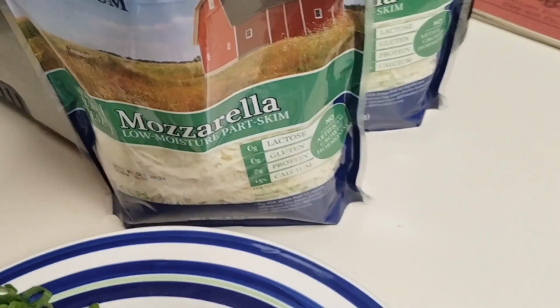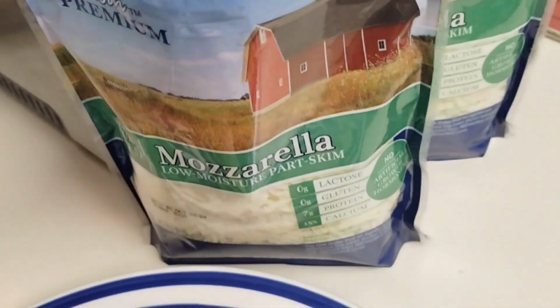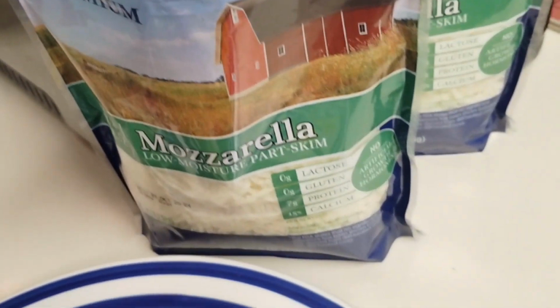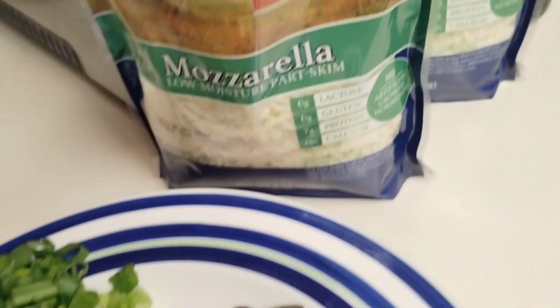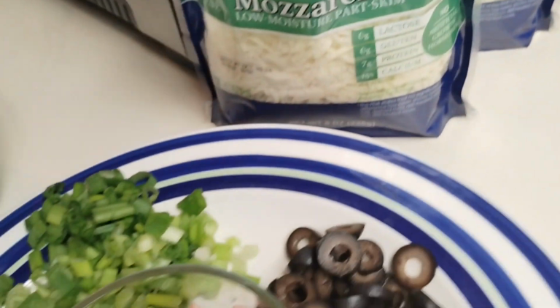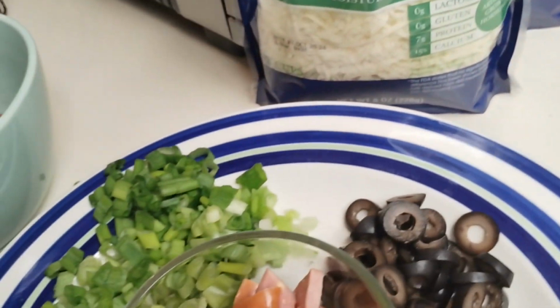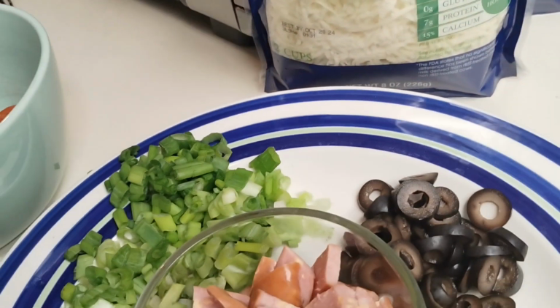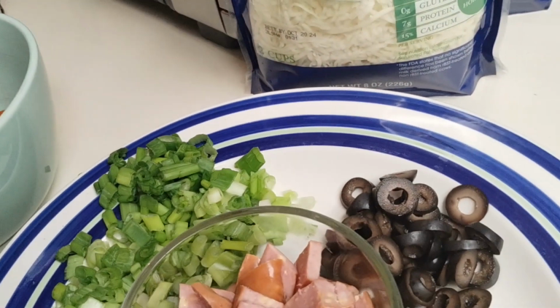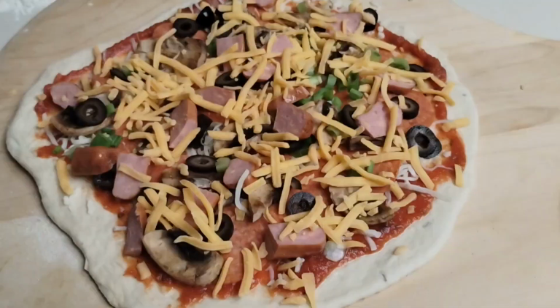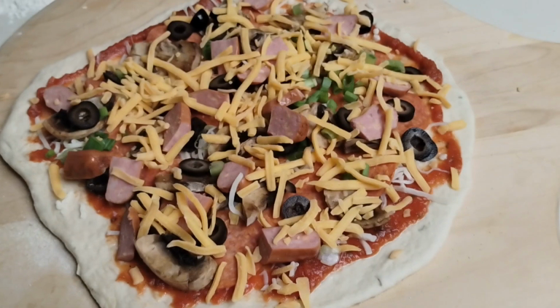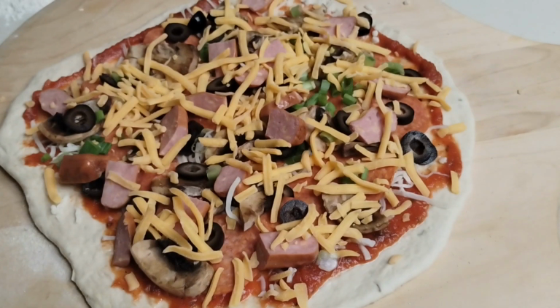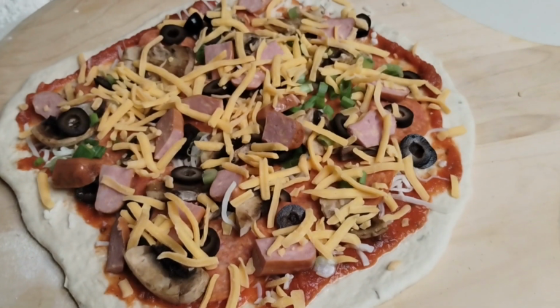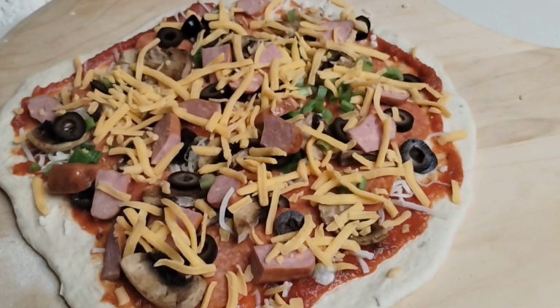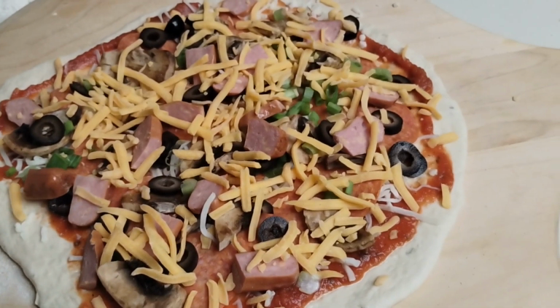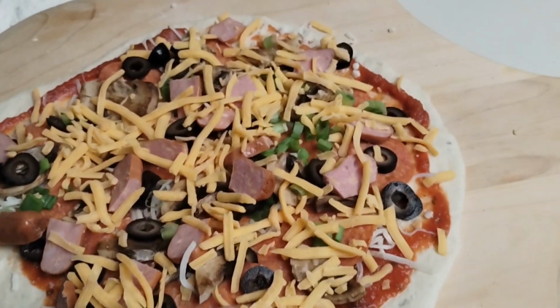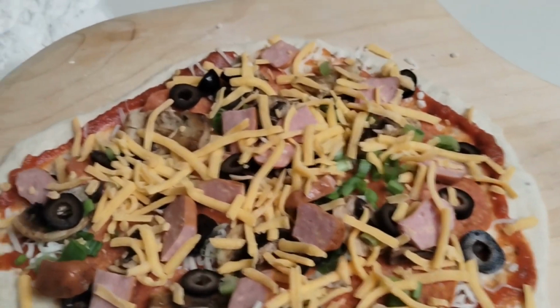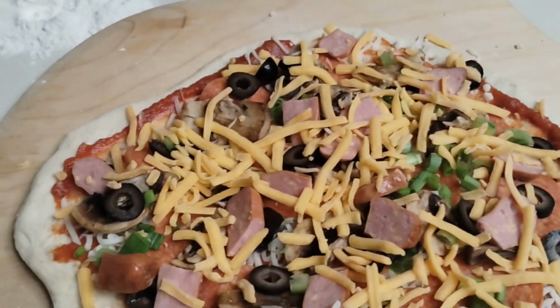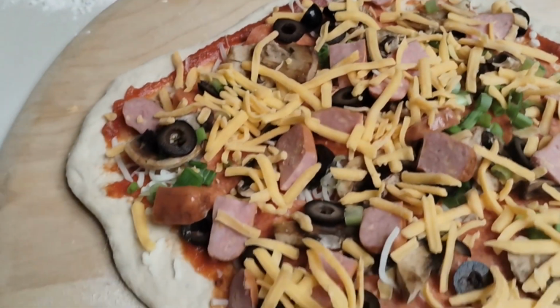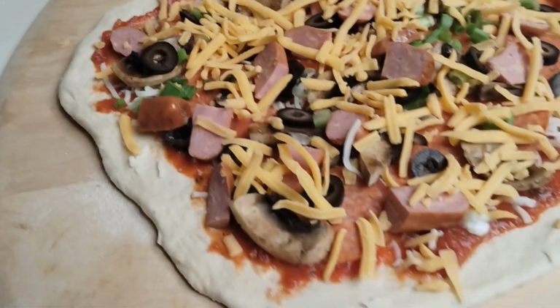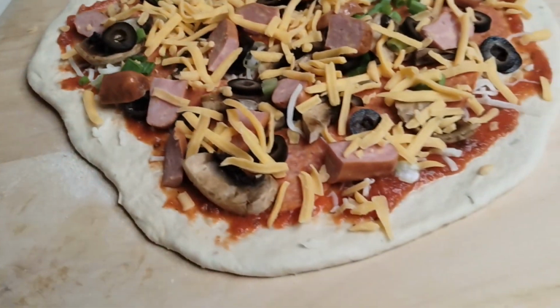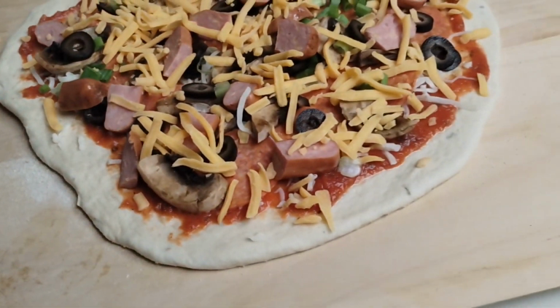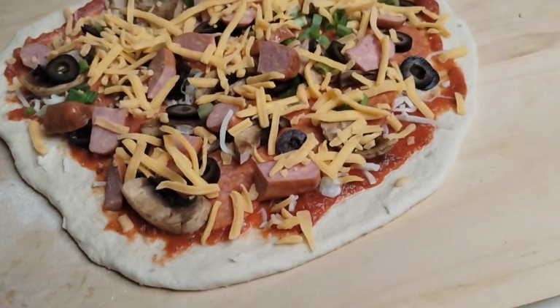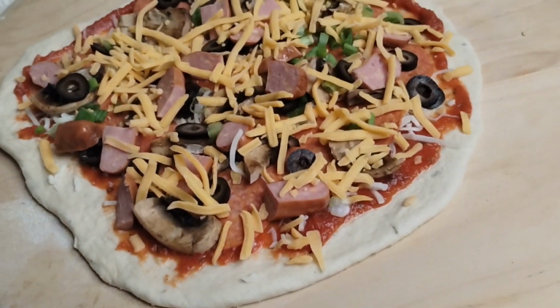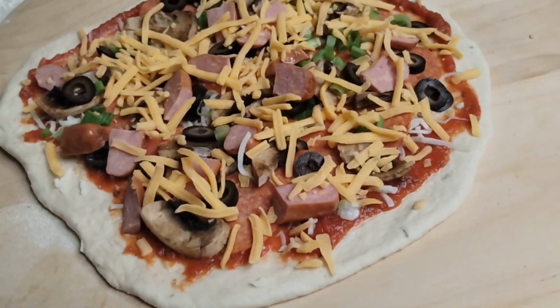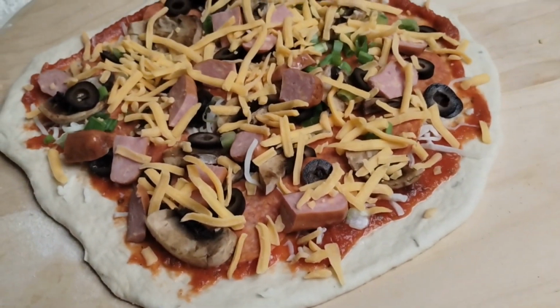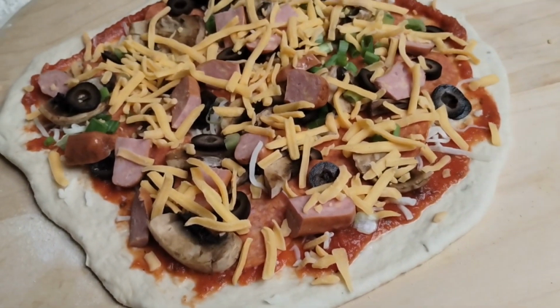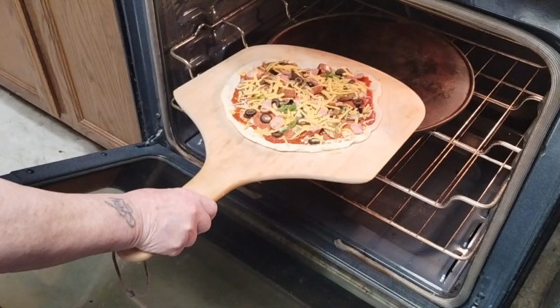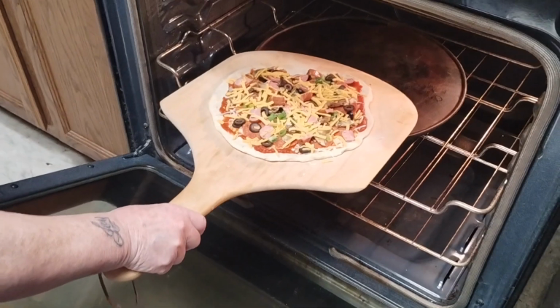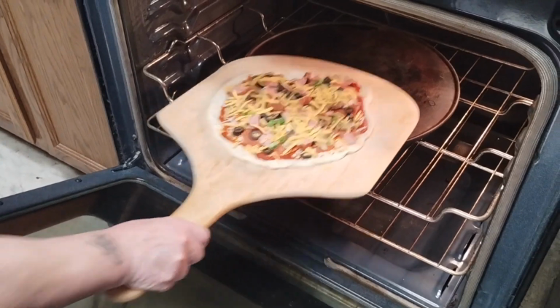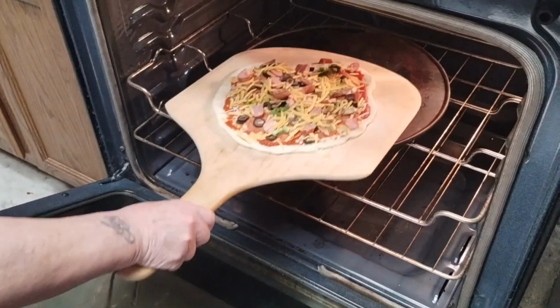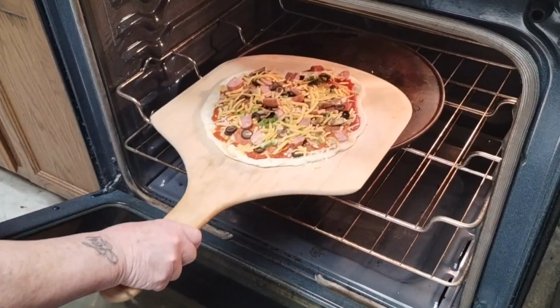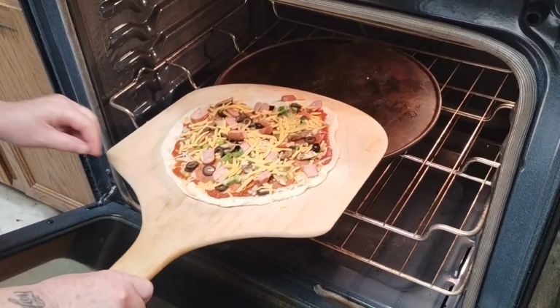Plenty of mozzarella — yeah, here we go. There it is guys, going in the oven now. Be done in like 20 minutes, and there it goes.